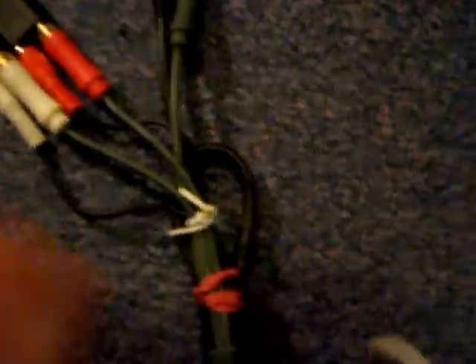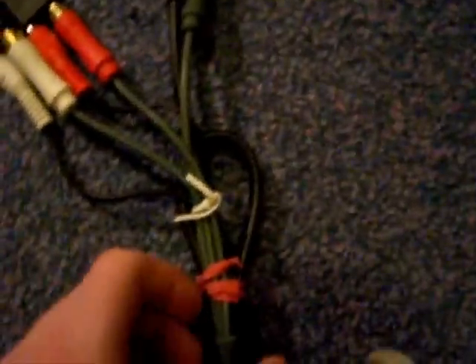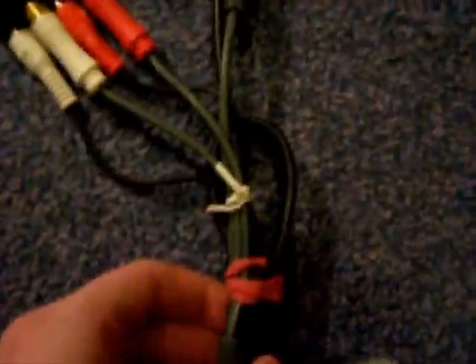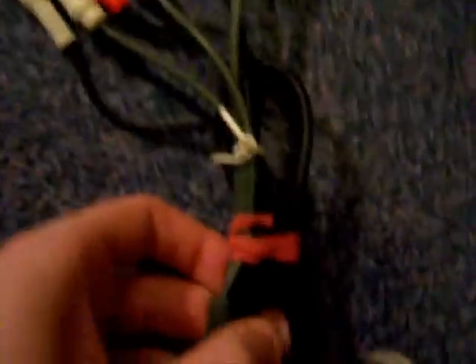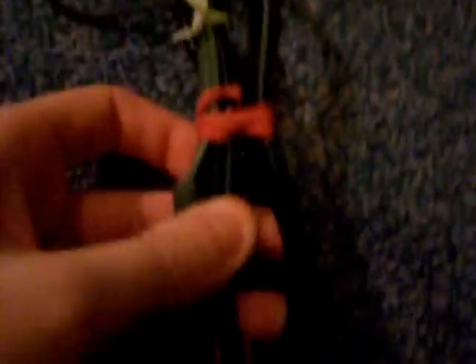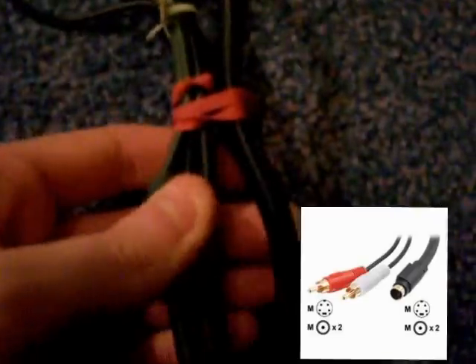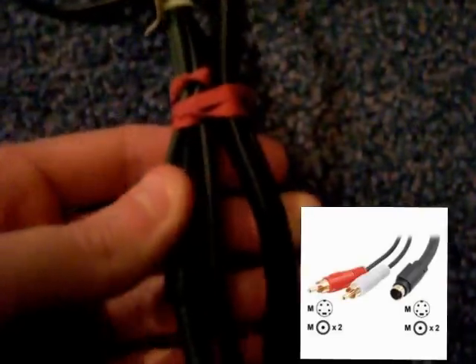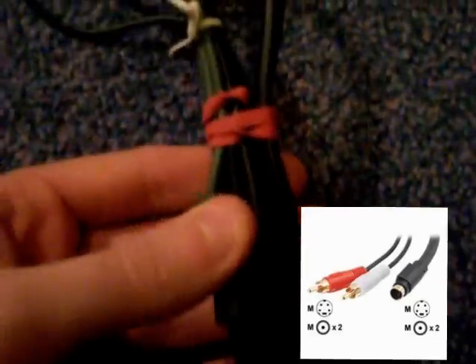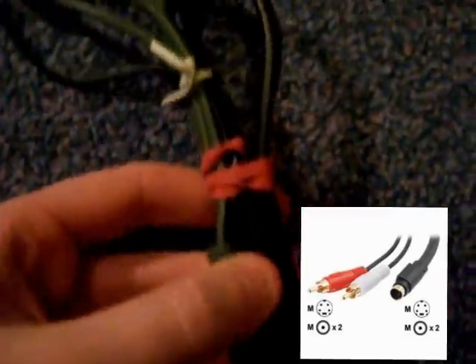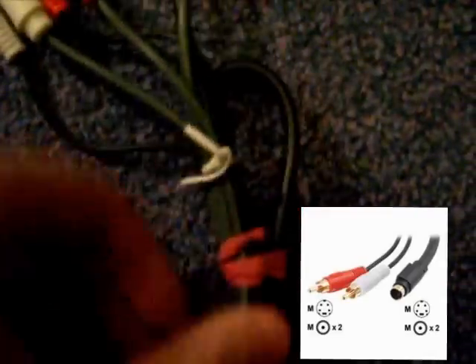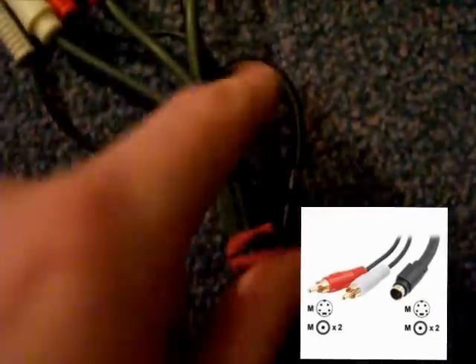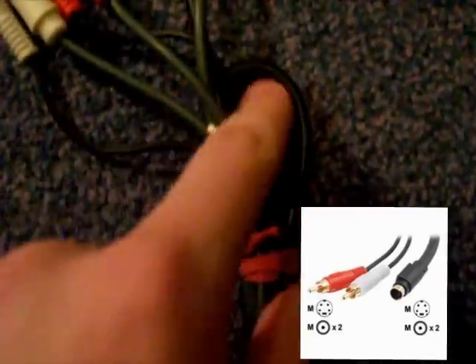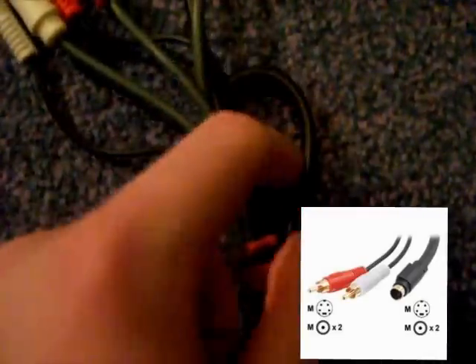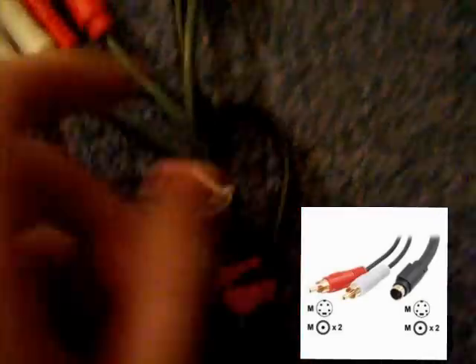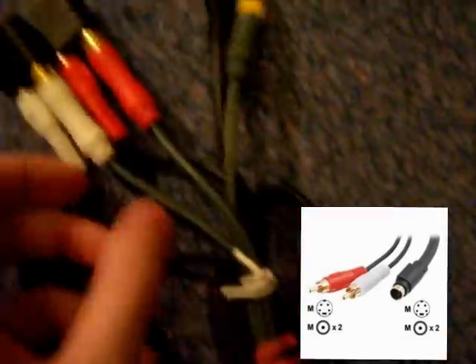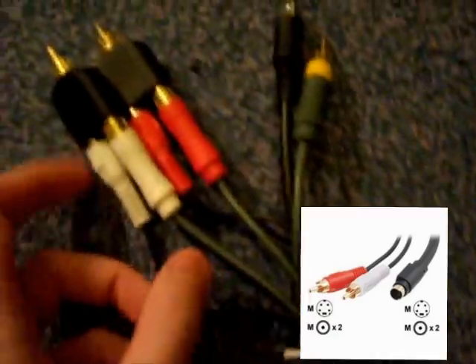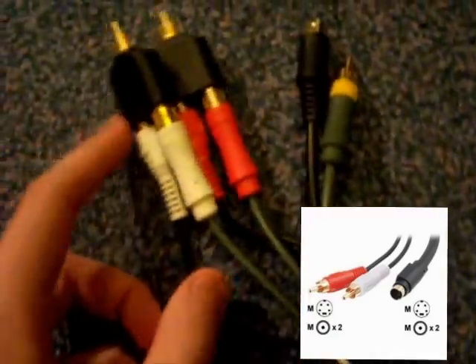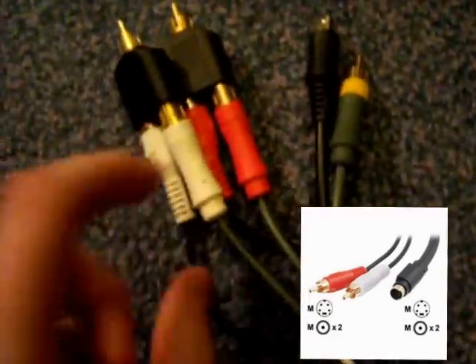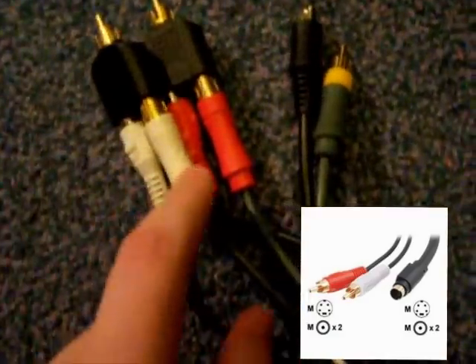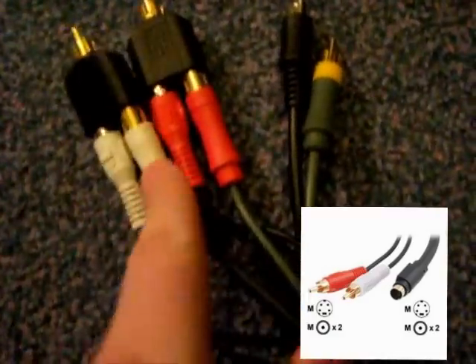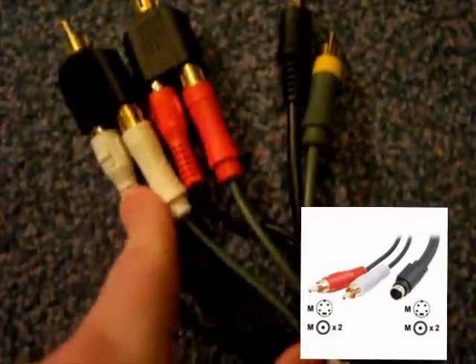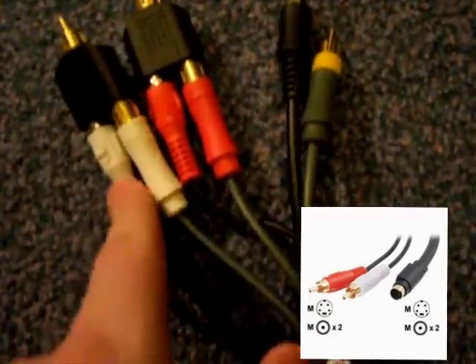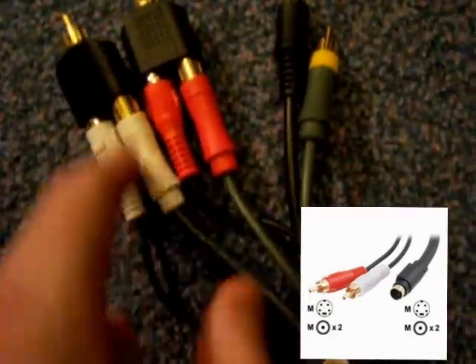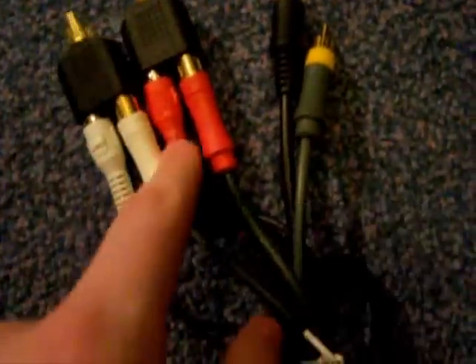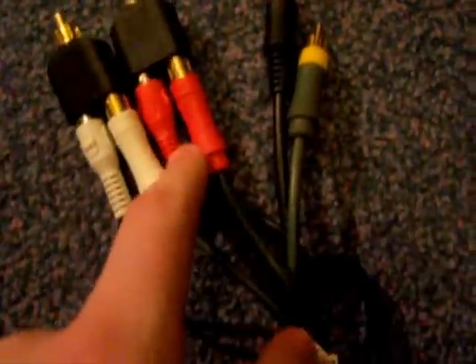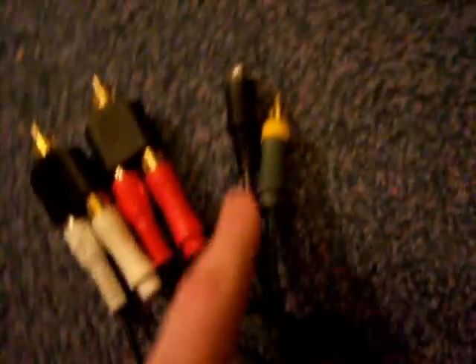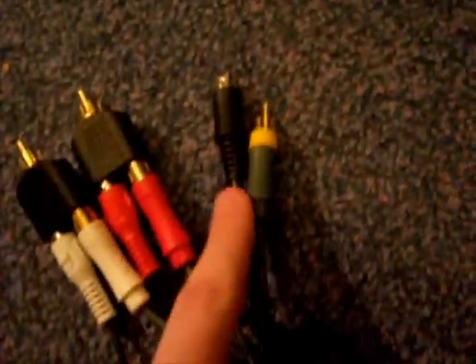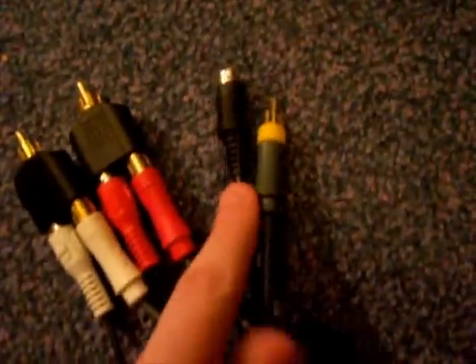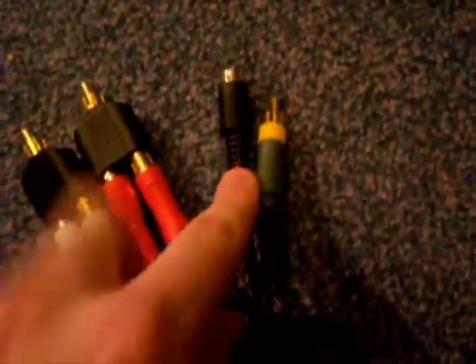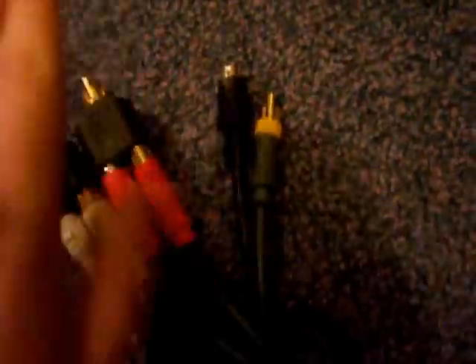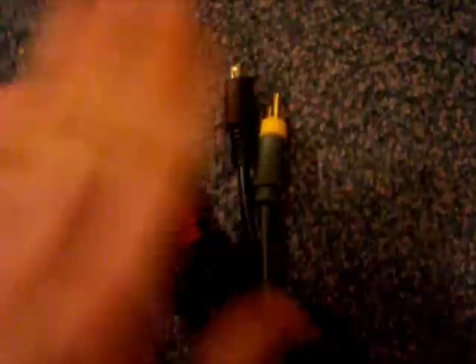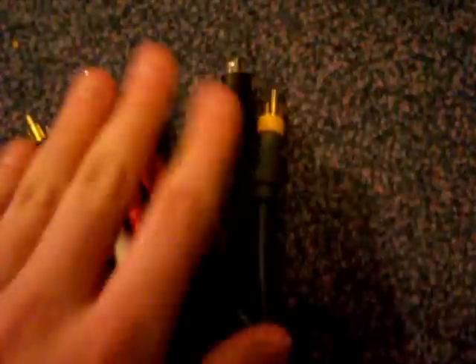You'll also see this black one. Basically all that's got there is two red and white audio ones and an S-Video one, which we don't need to worry about.